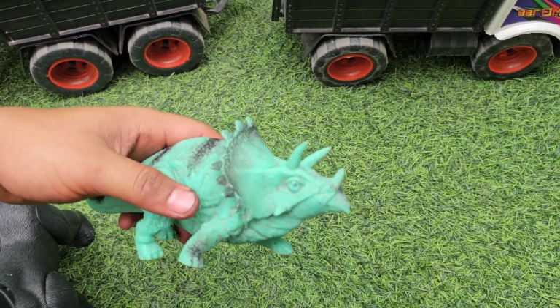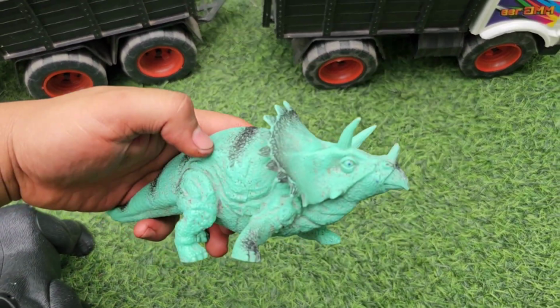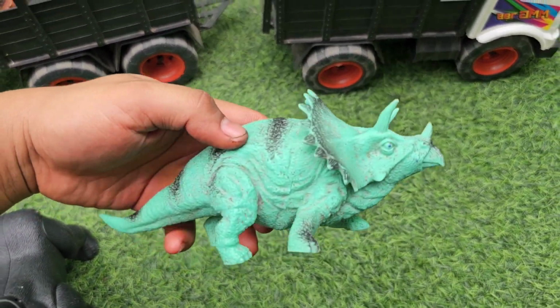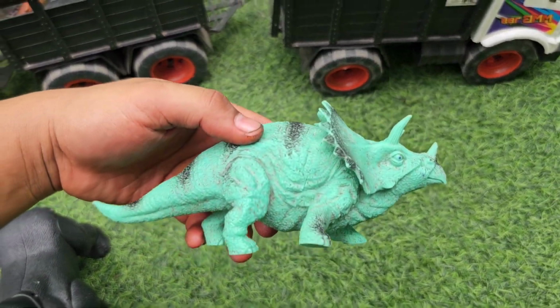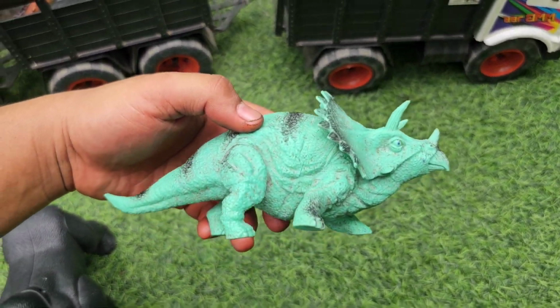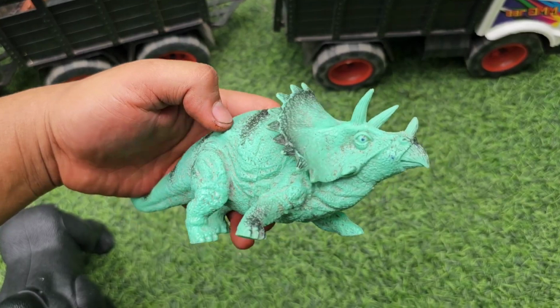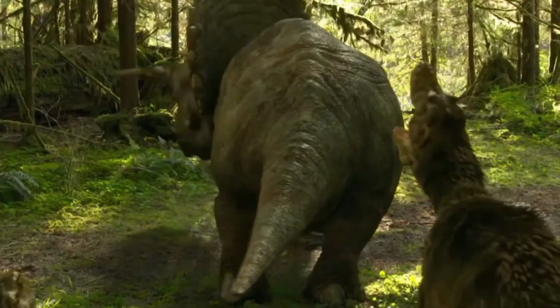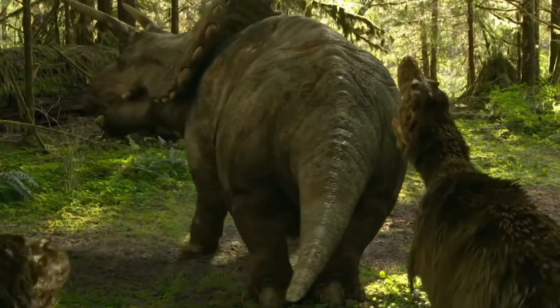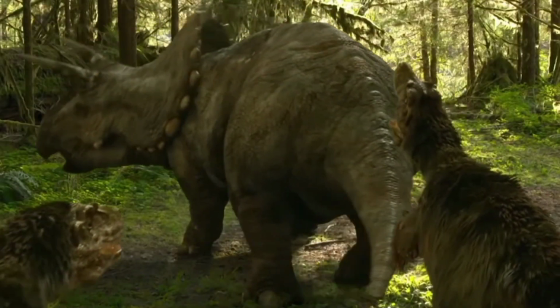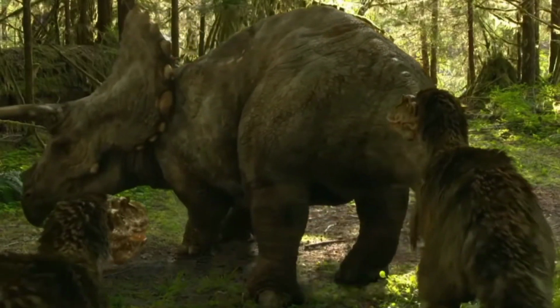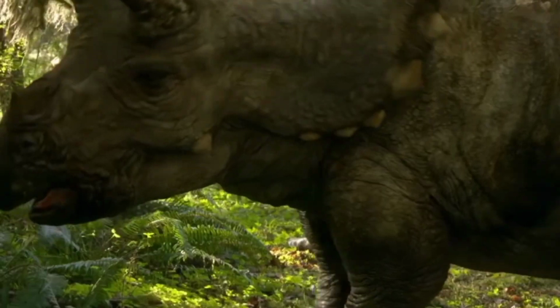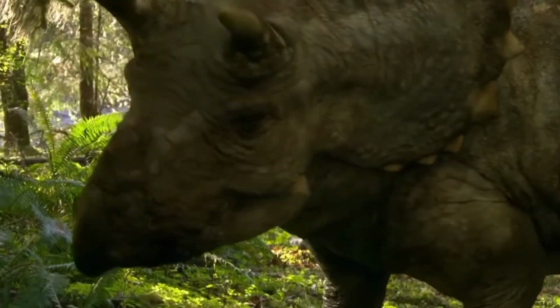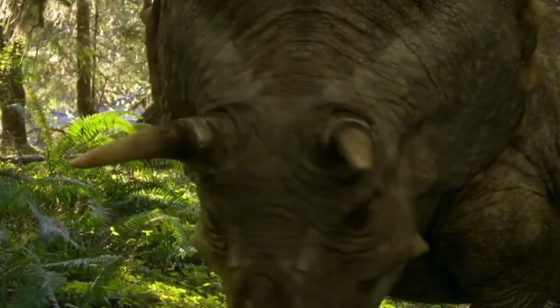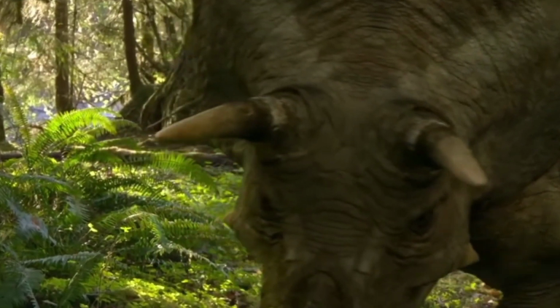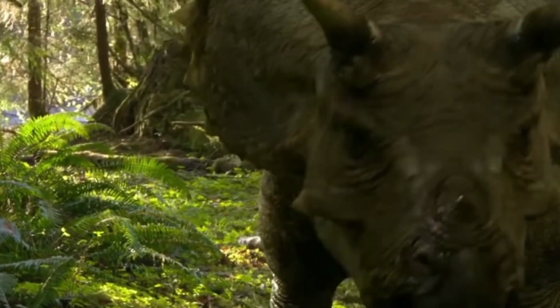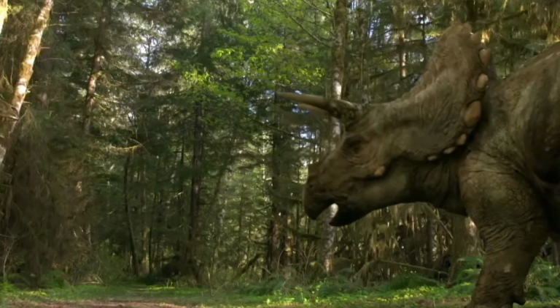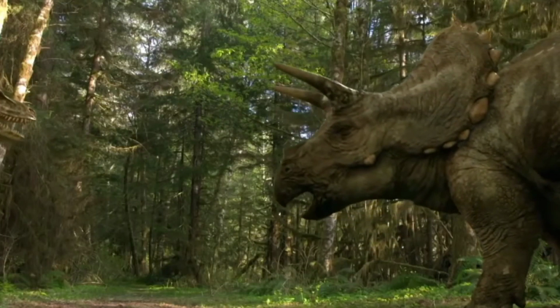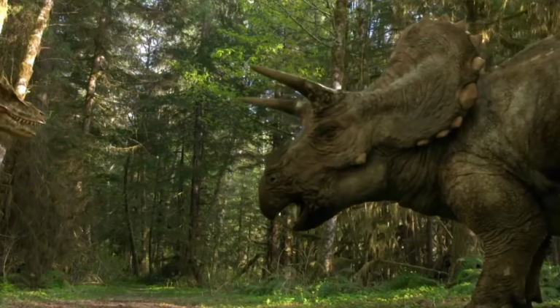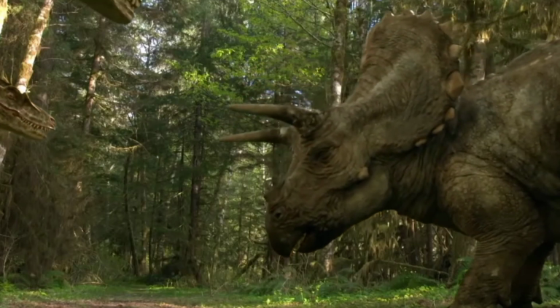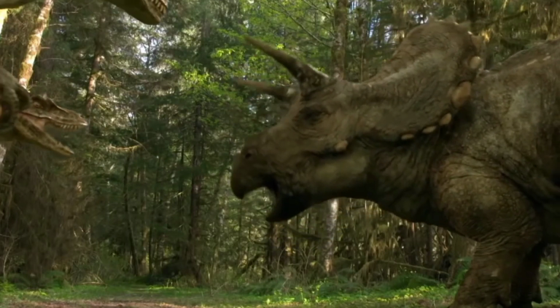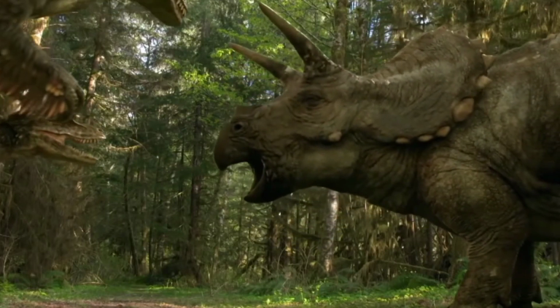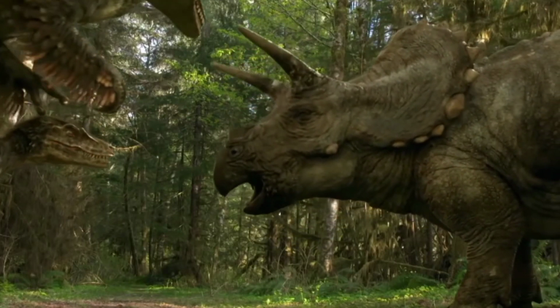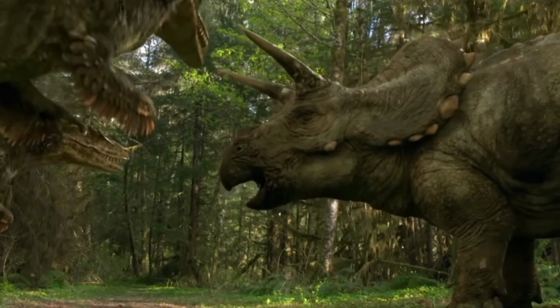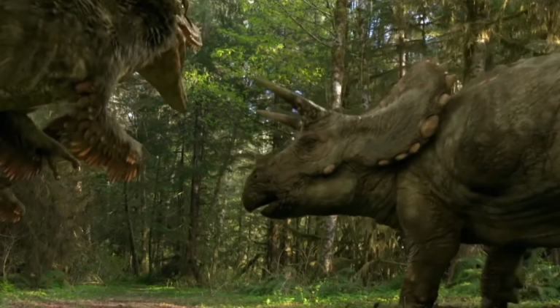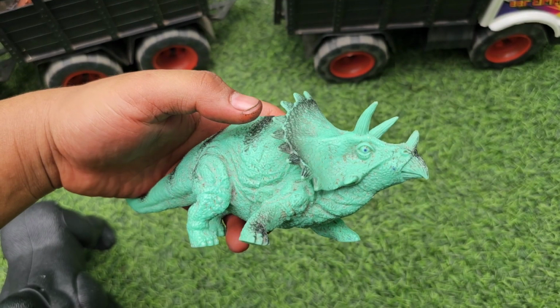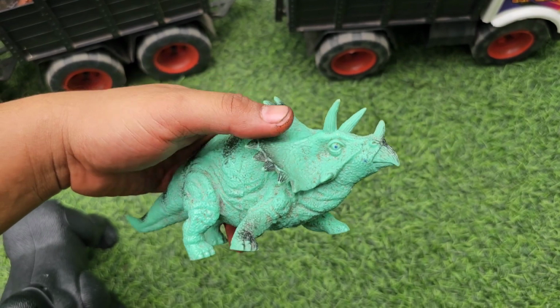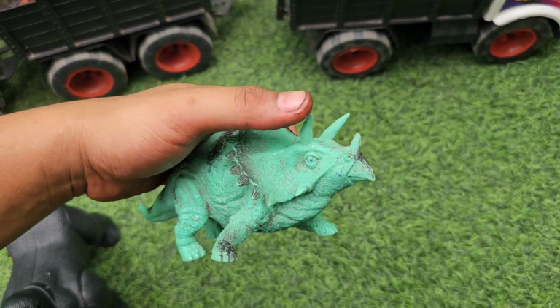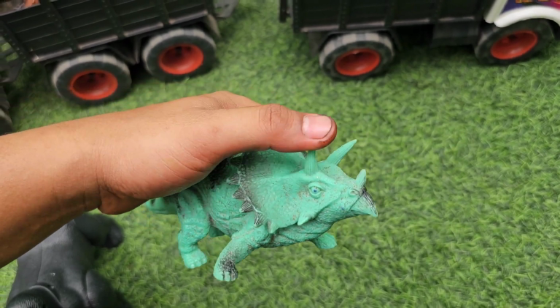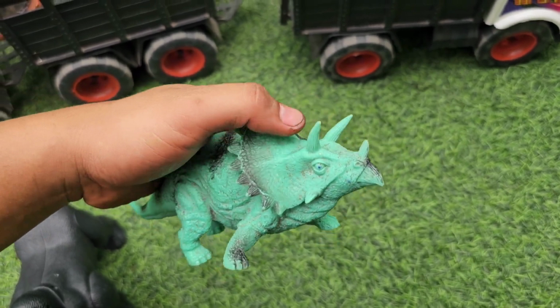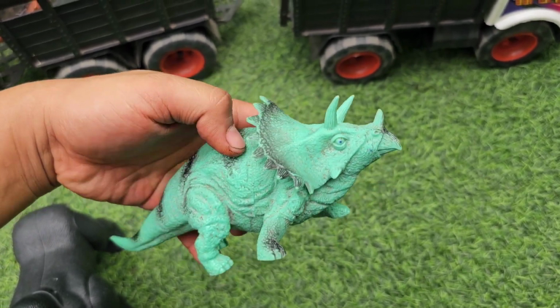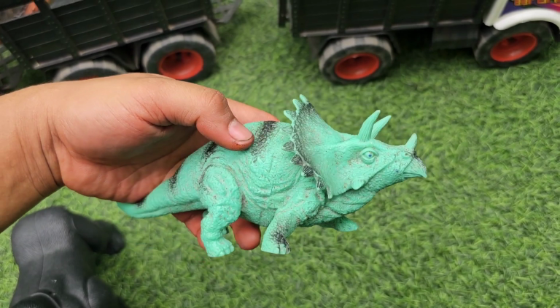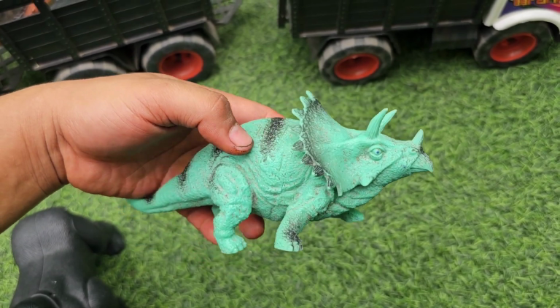Yang ini ada Triceratops. Warnanya hijau, ada tanduknya tiga teman-teman, mantap sekali ya.